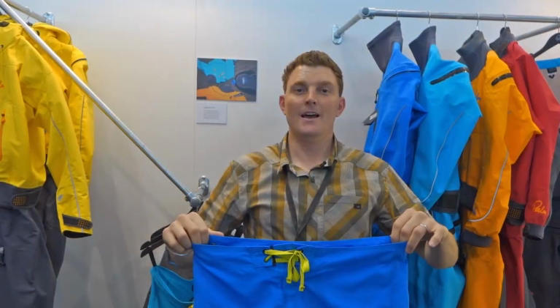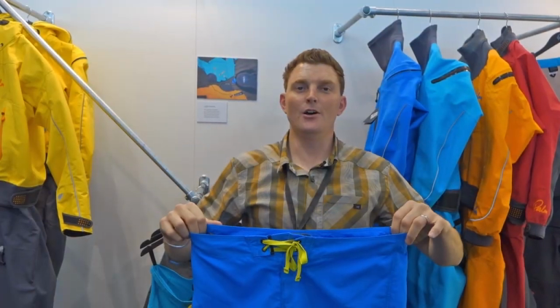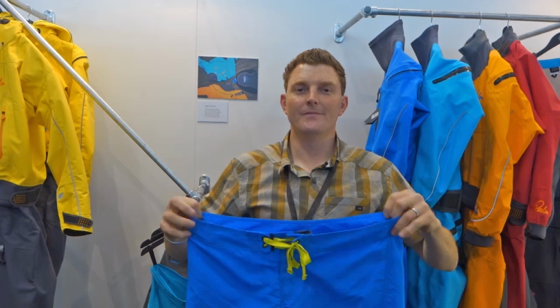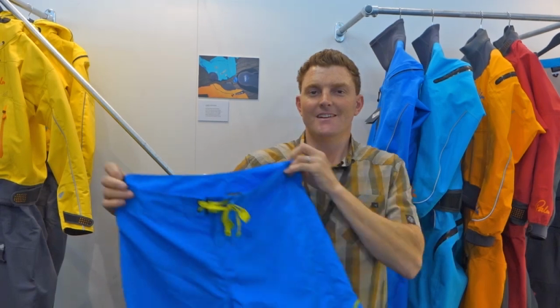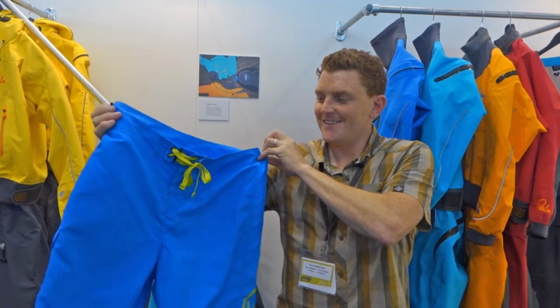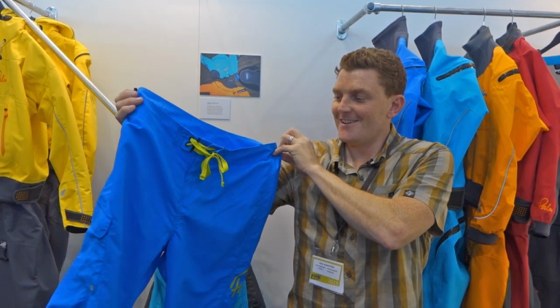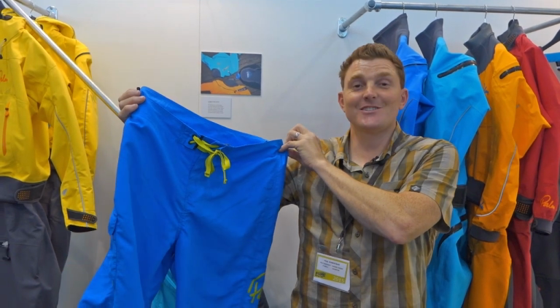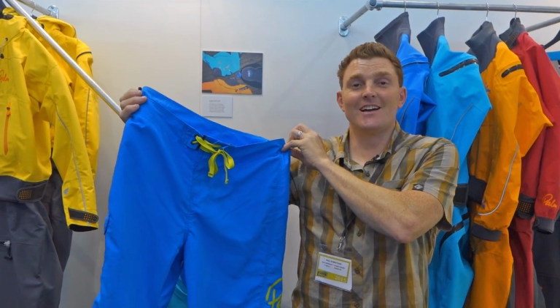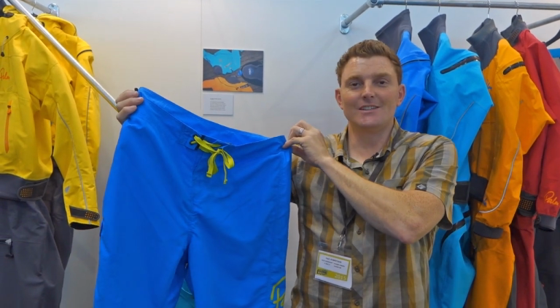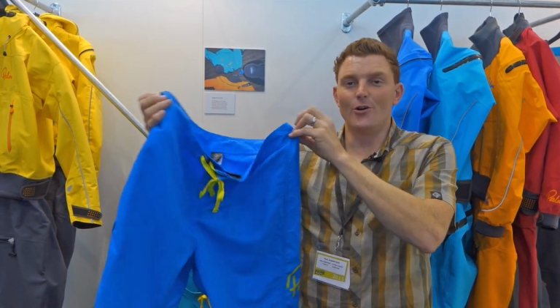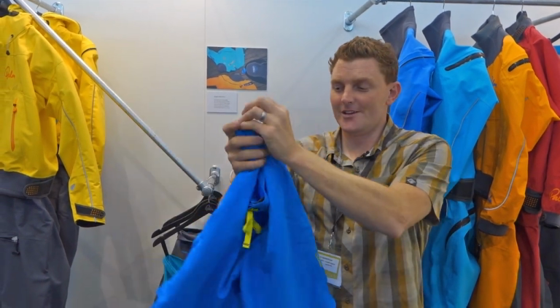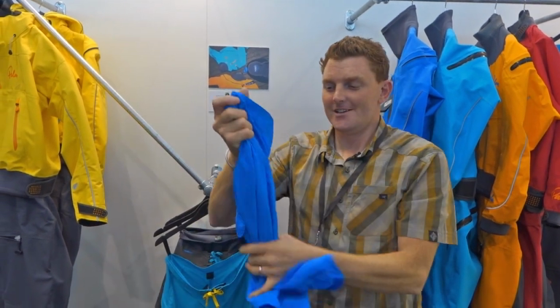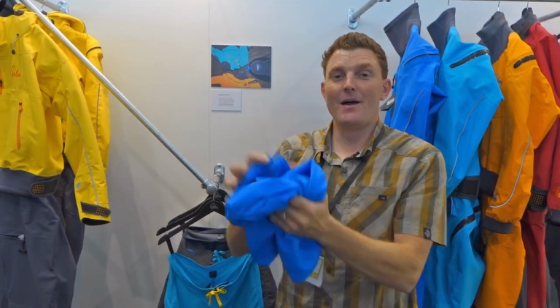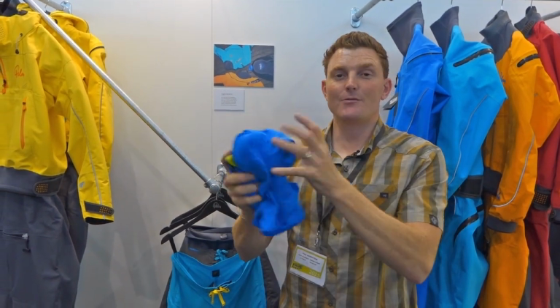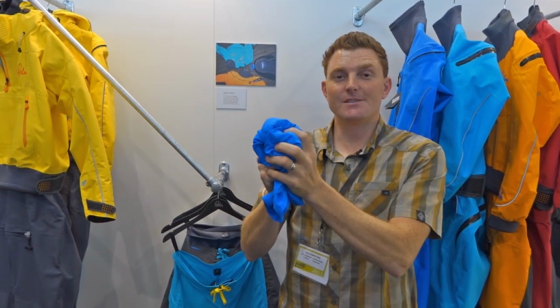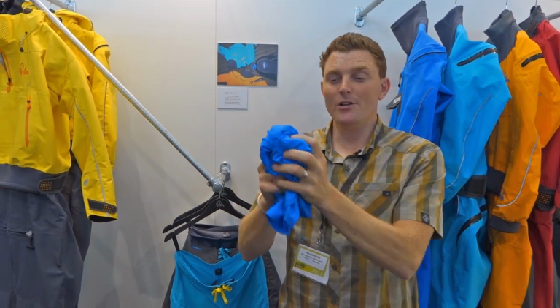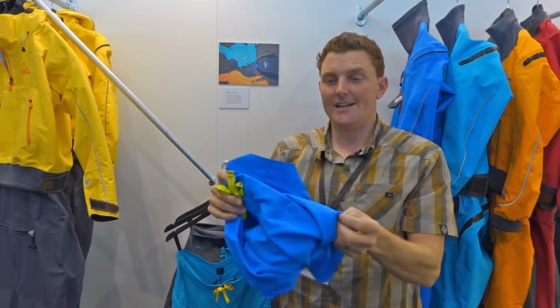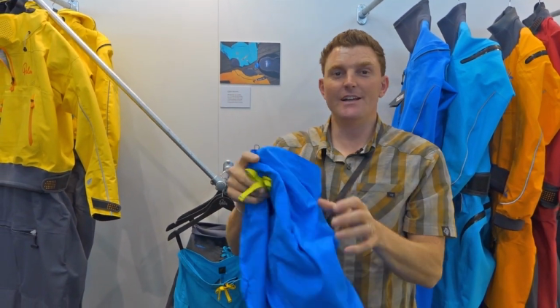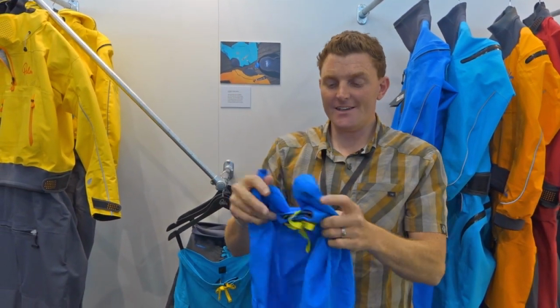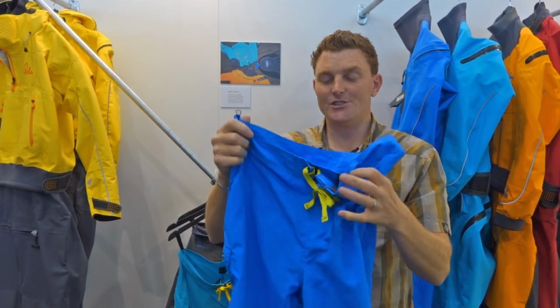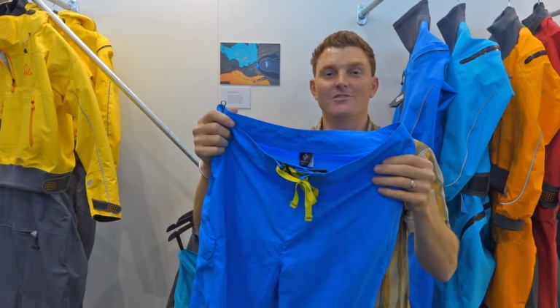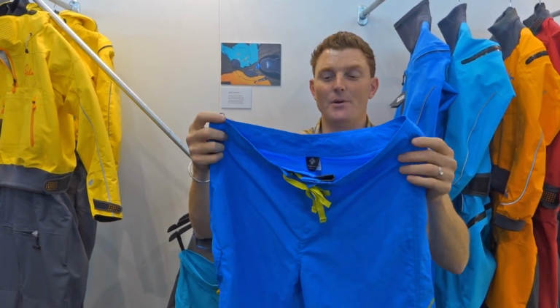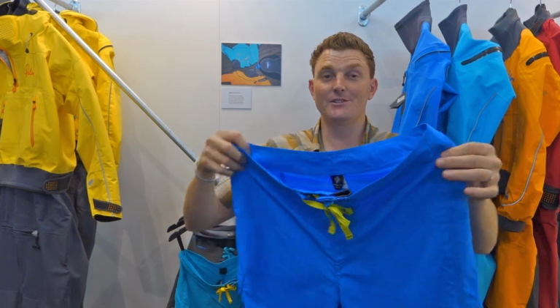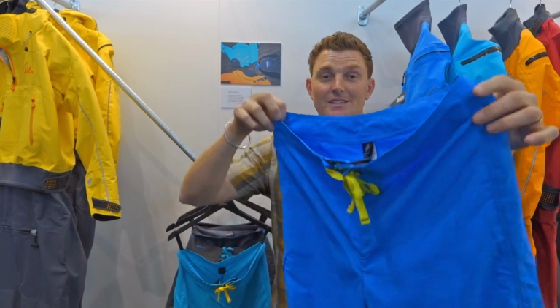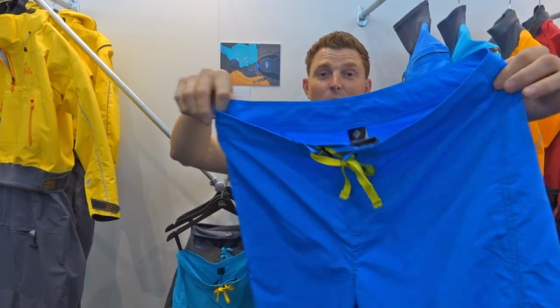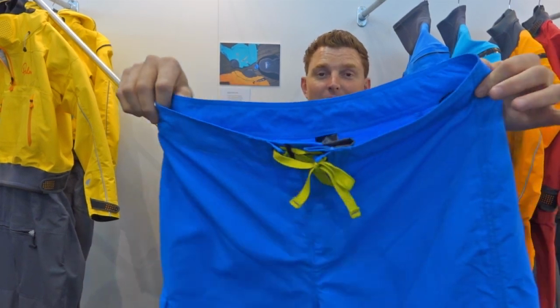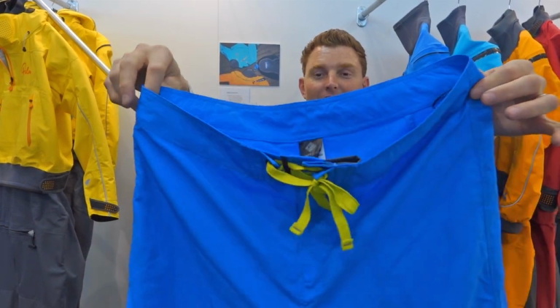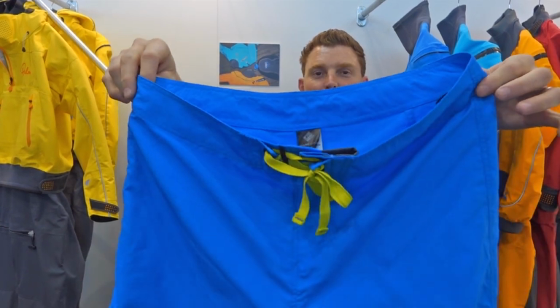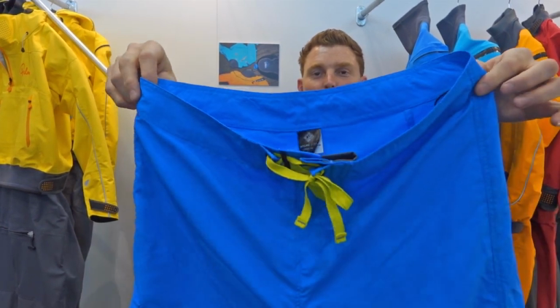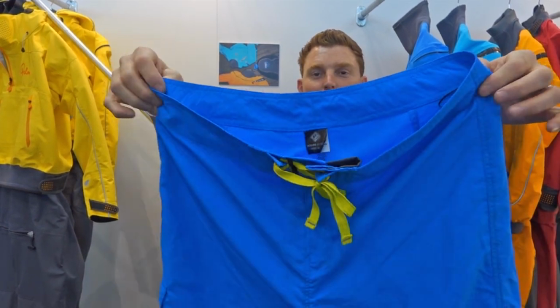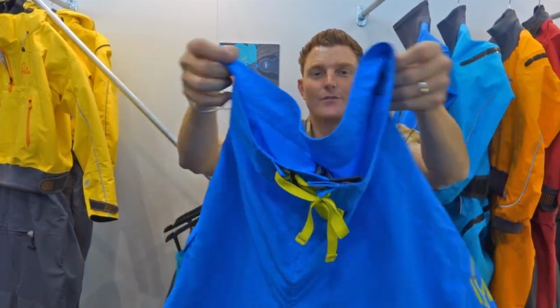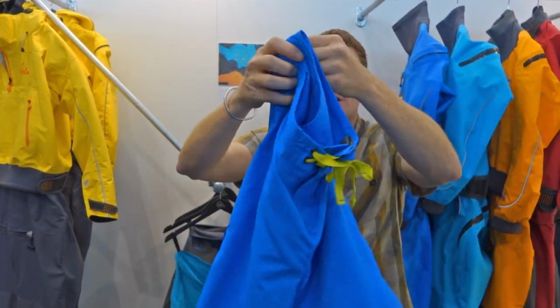Hello. This is the Skyline short. It packs up really small, it's really light, it dries really quickly, which is why it's my favorite product of the show.